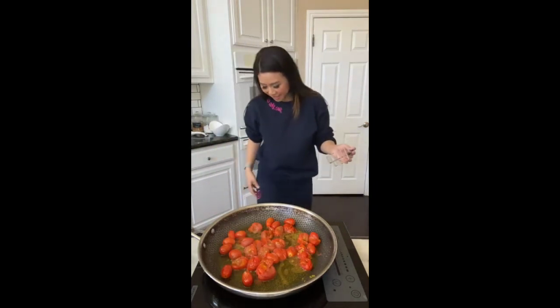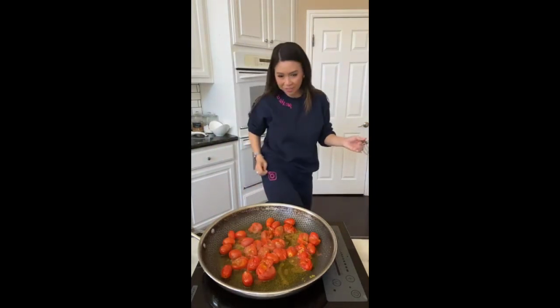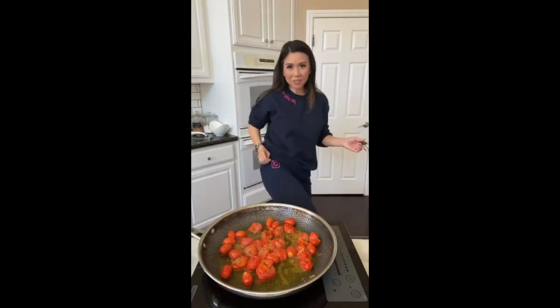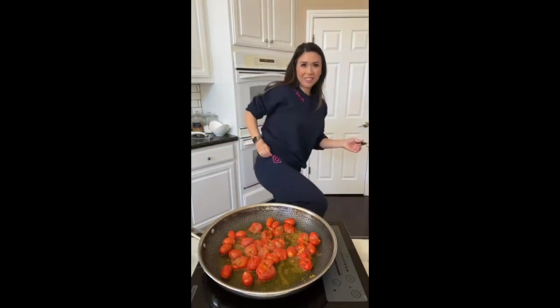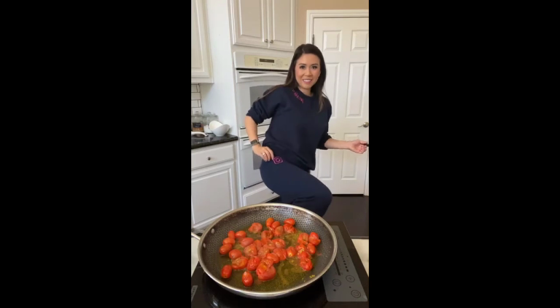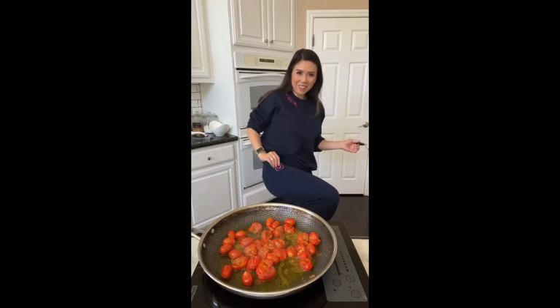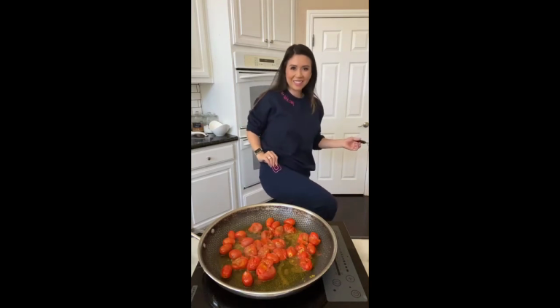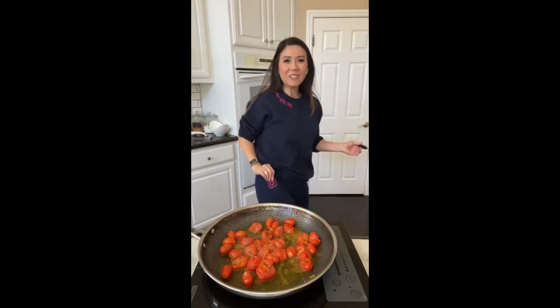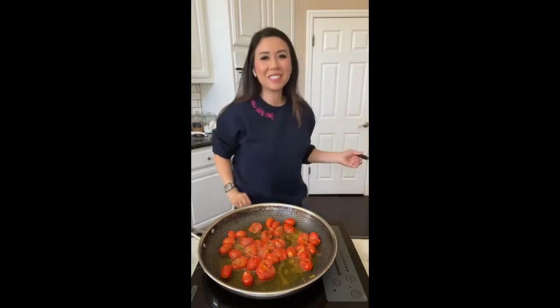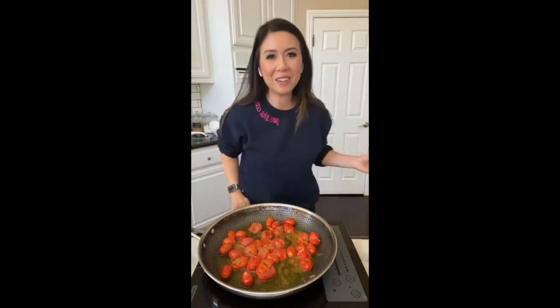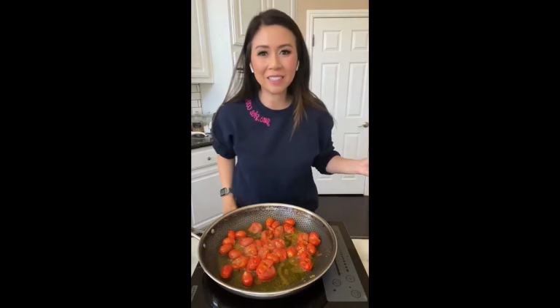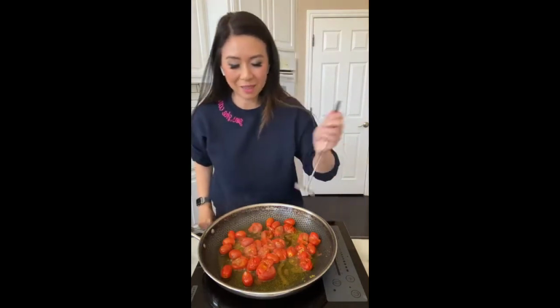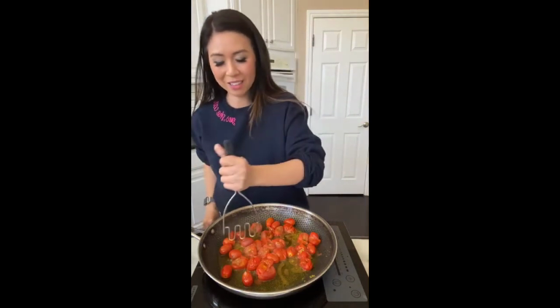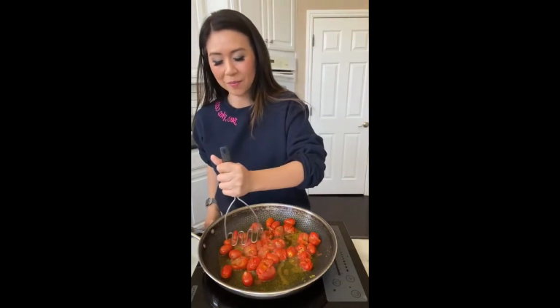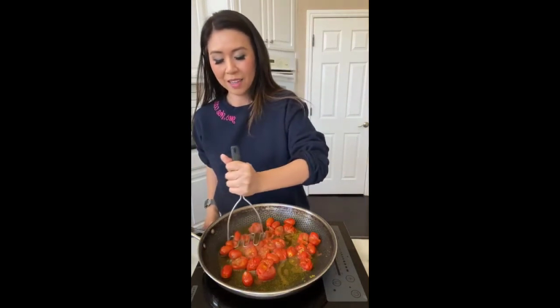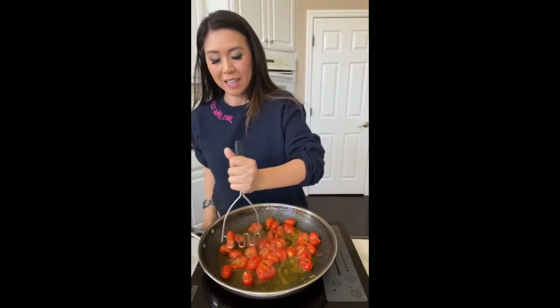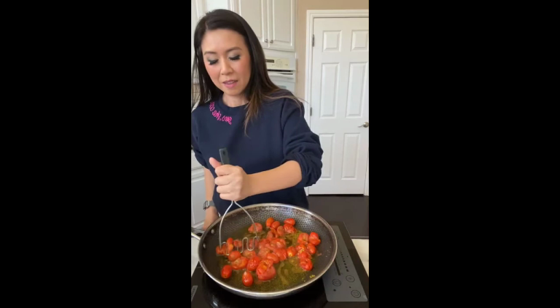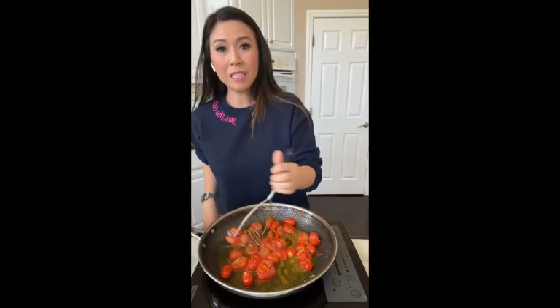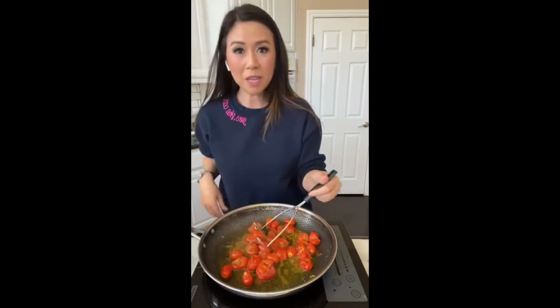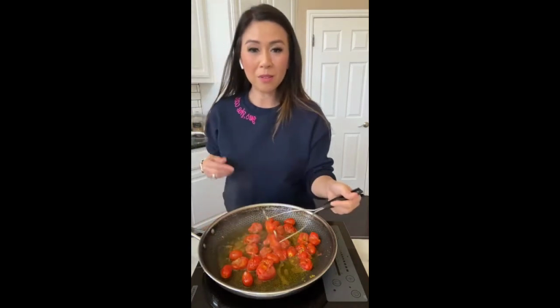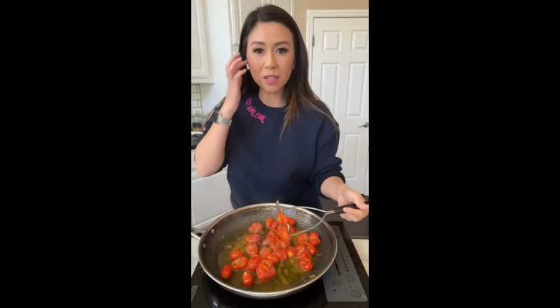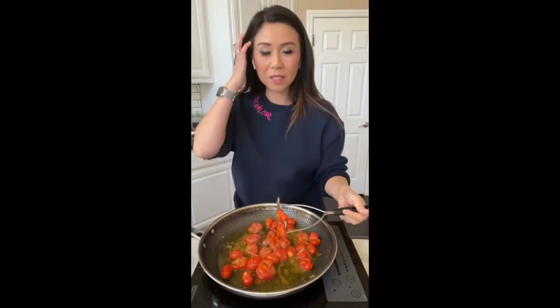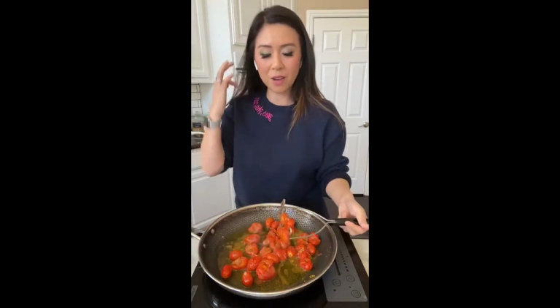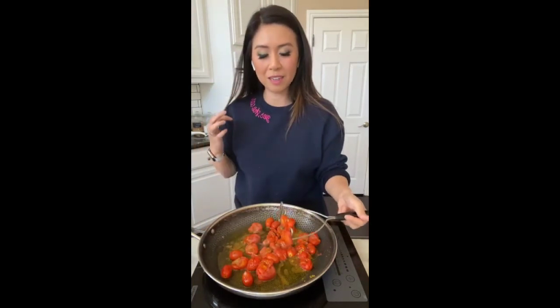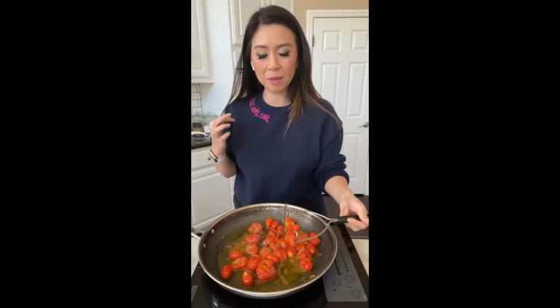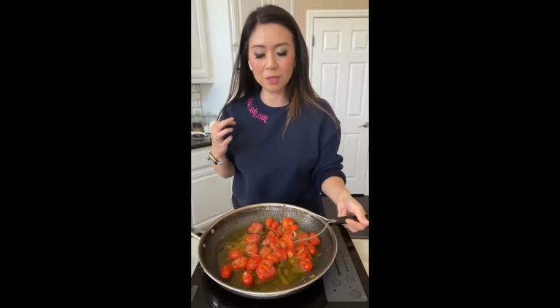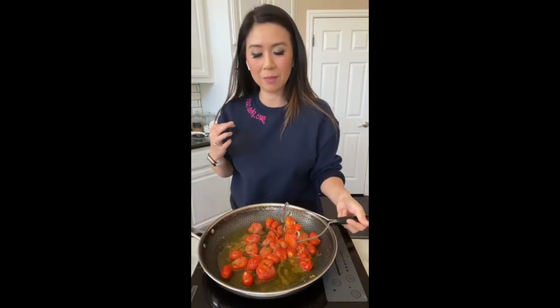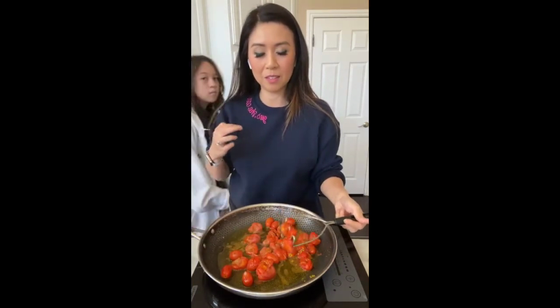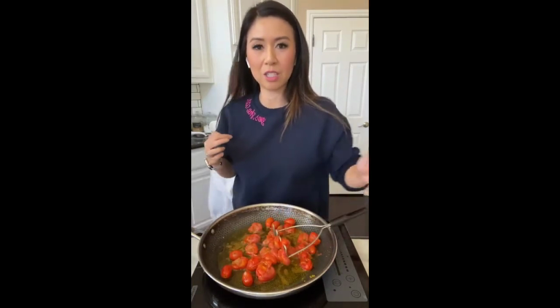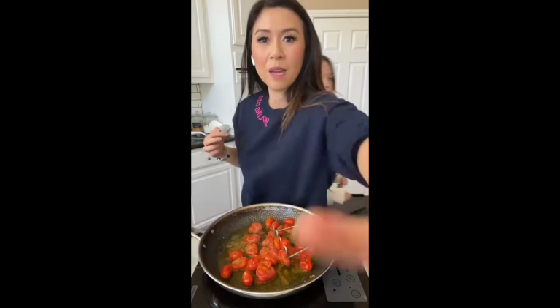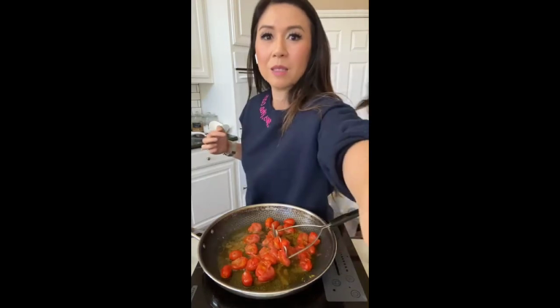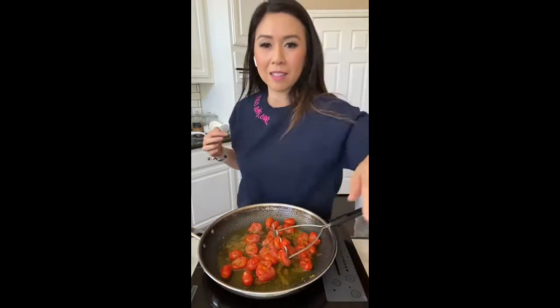Look, do you see the Instagram logo? We're just chilling at home making lunch. I did put makeup on for this video — it was like, oh I'm making lunch but let me just put some makeup on so I can show them how to make this pasta.